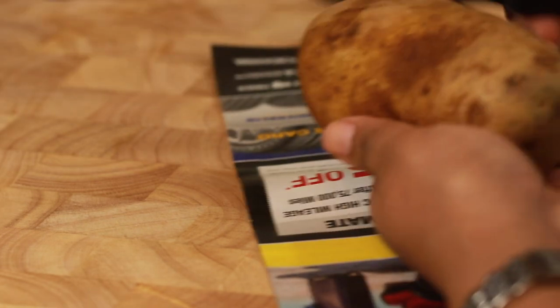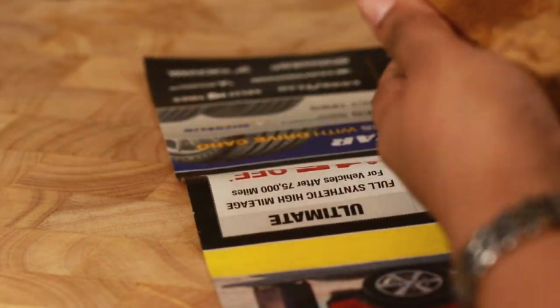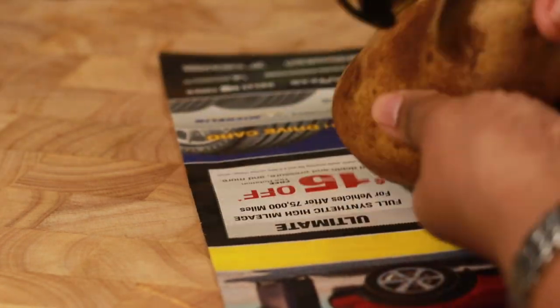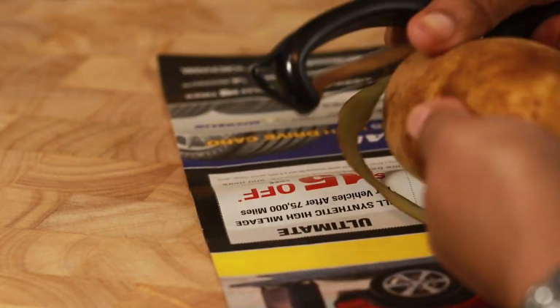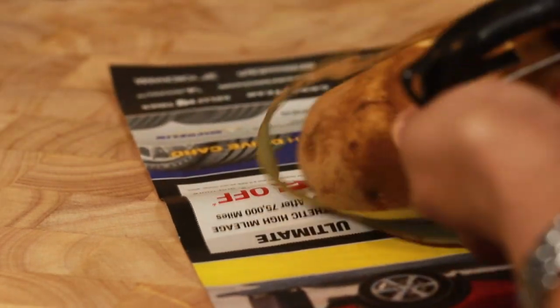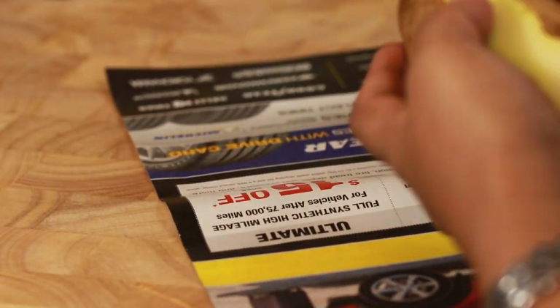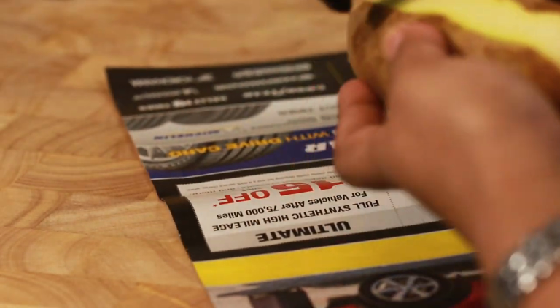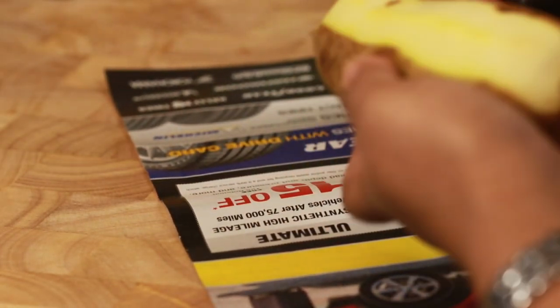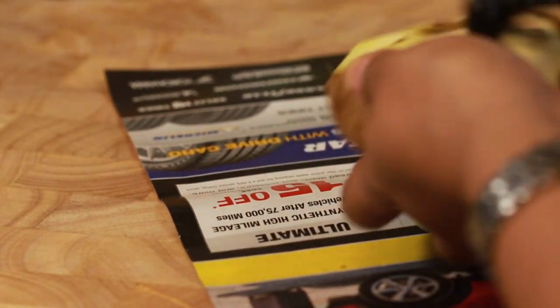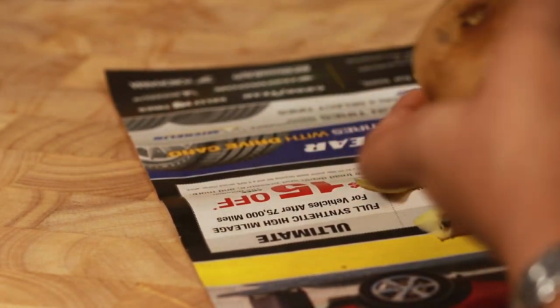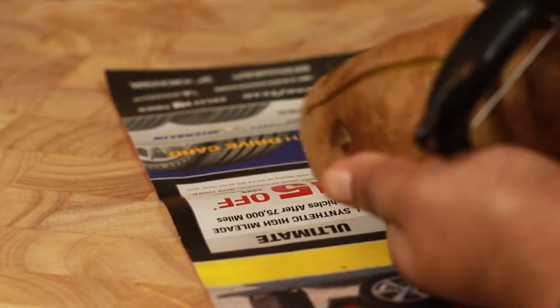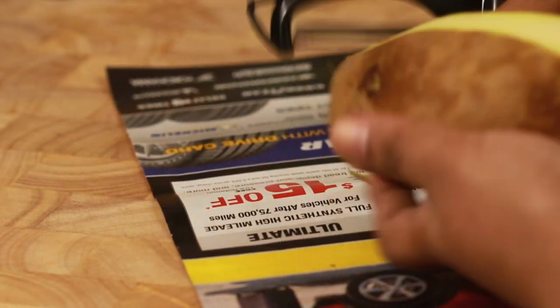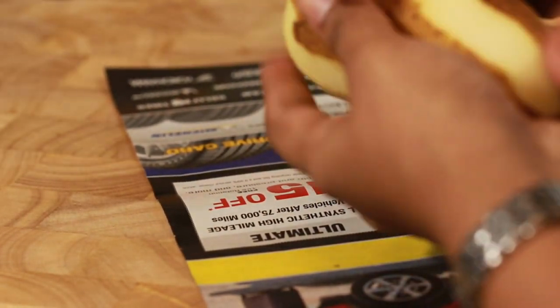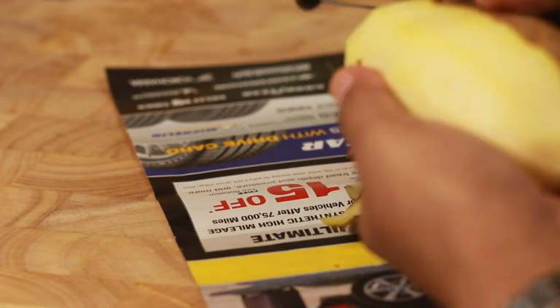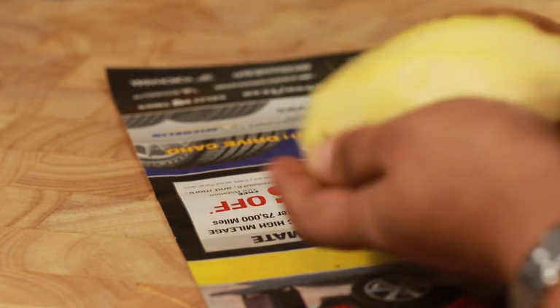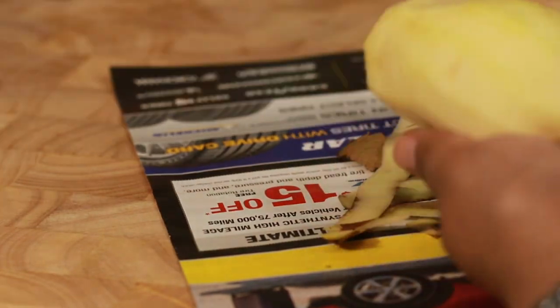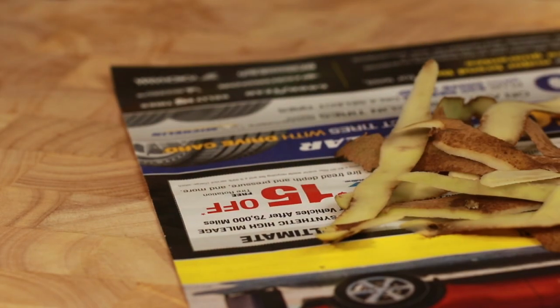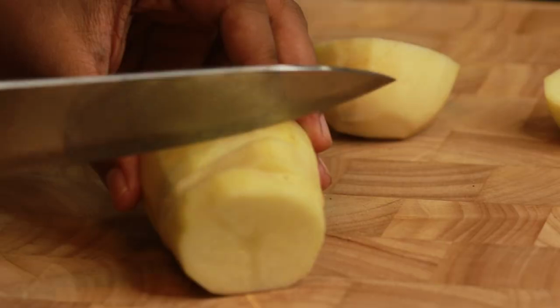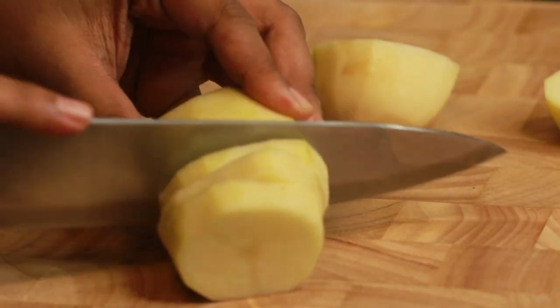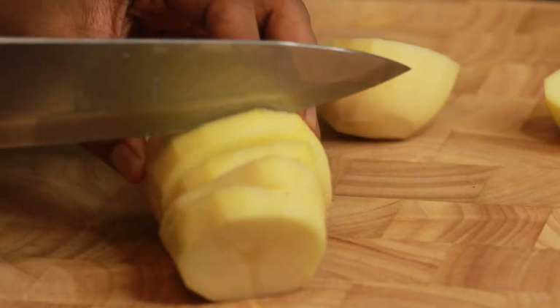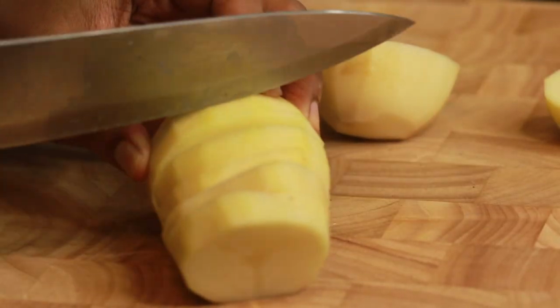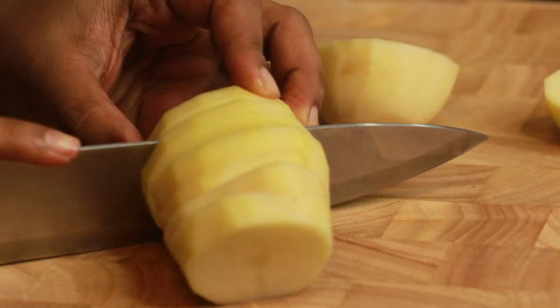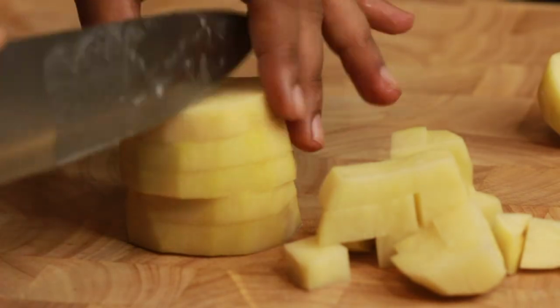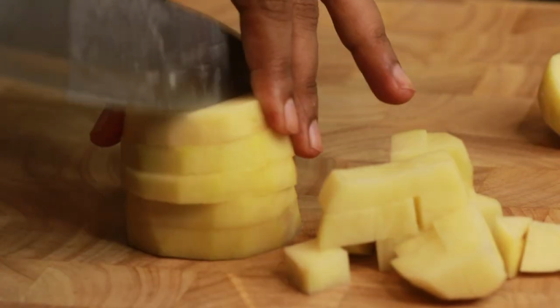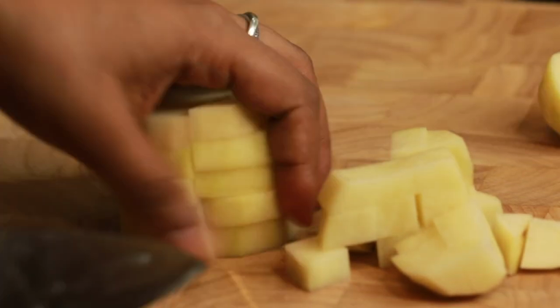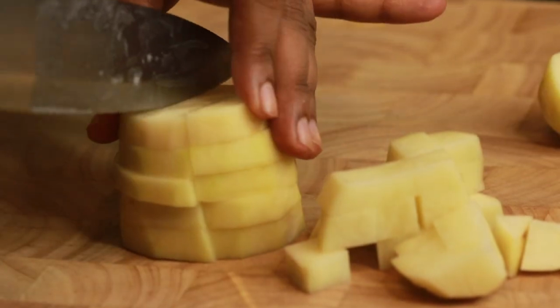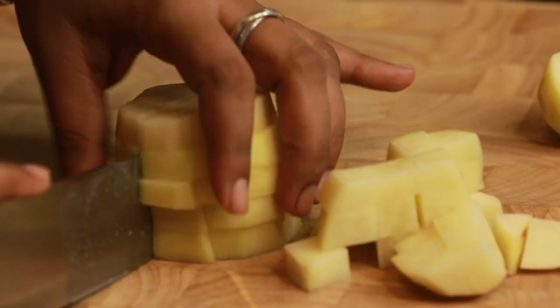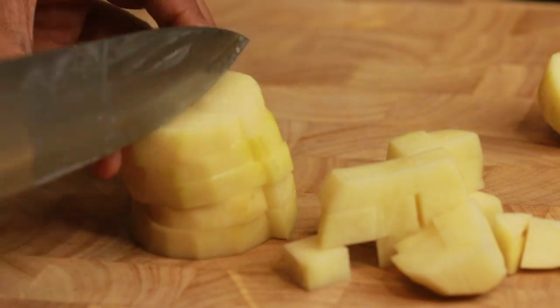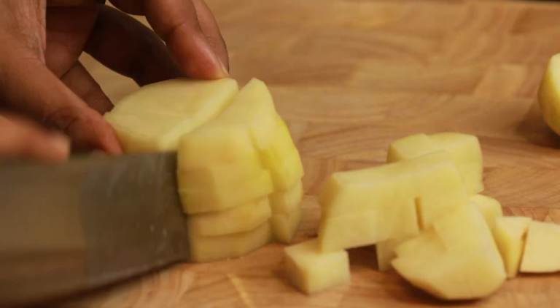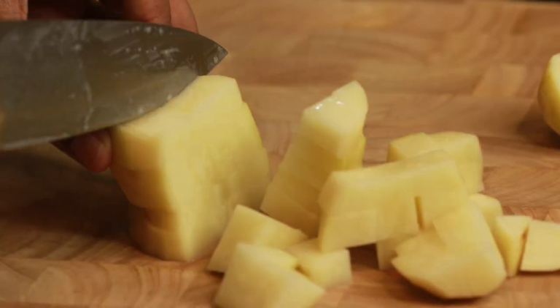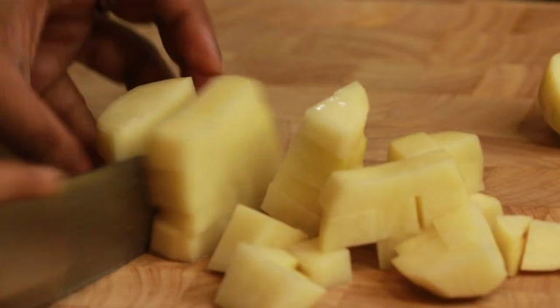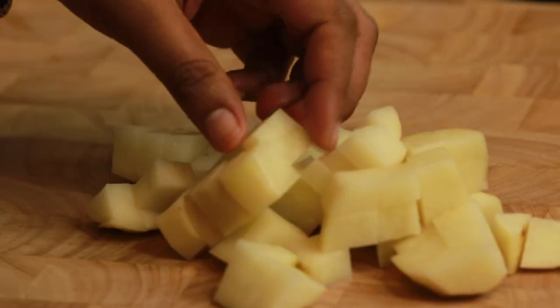Take one small potato, wash, peel and dice into small cubes. At present I did not have a small one, so using this big potato just to show you guys.